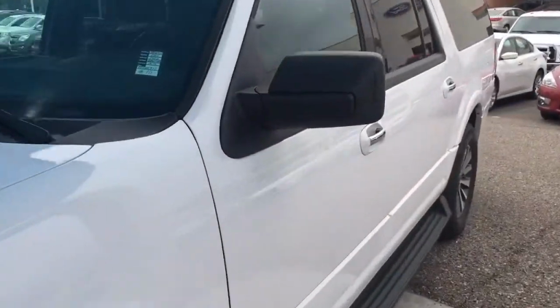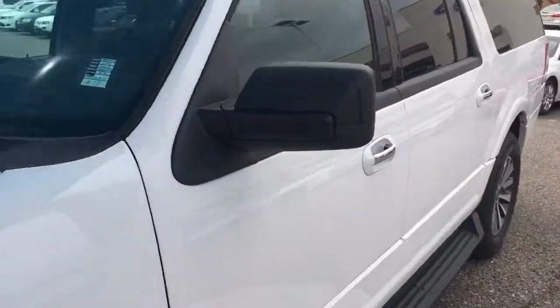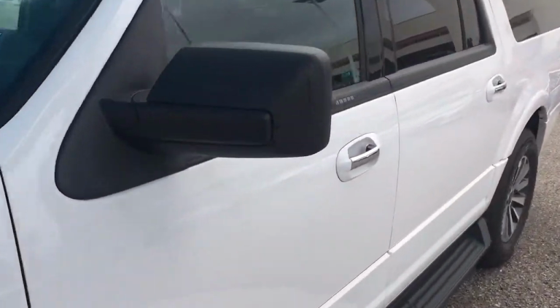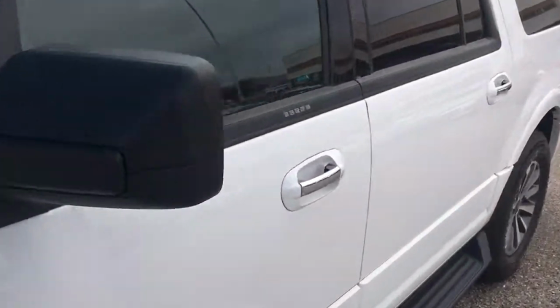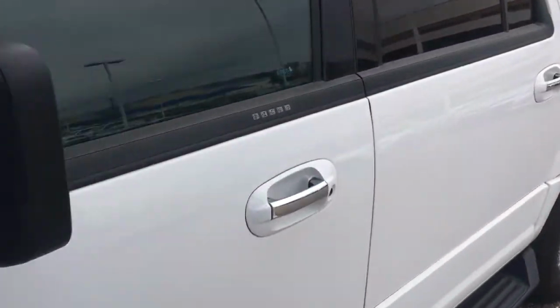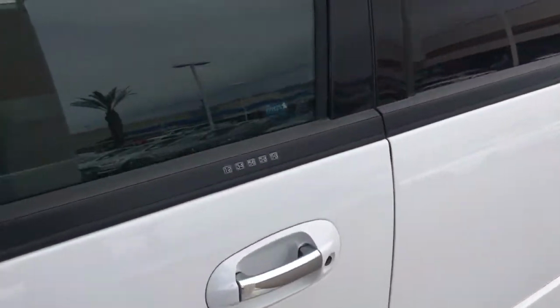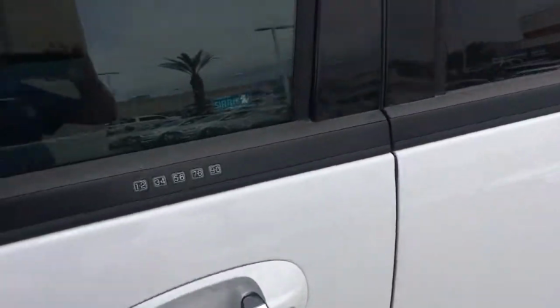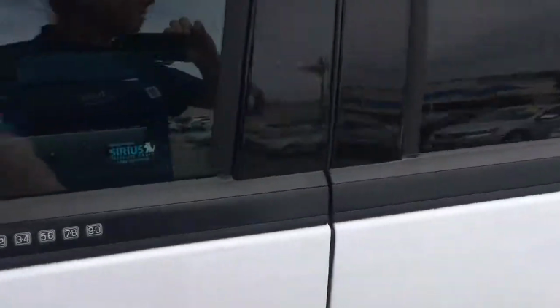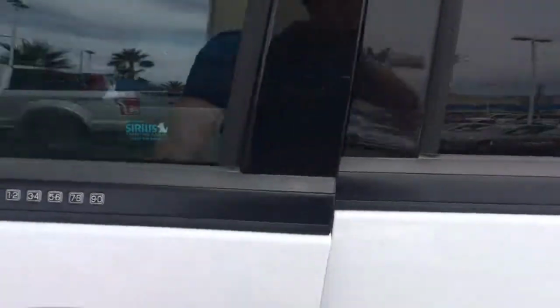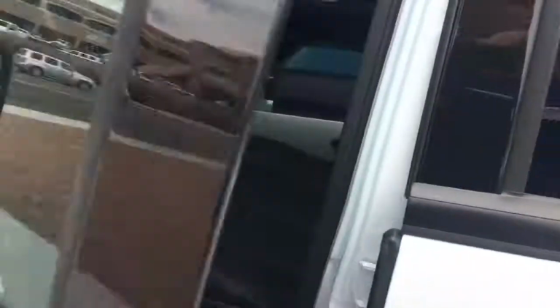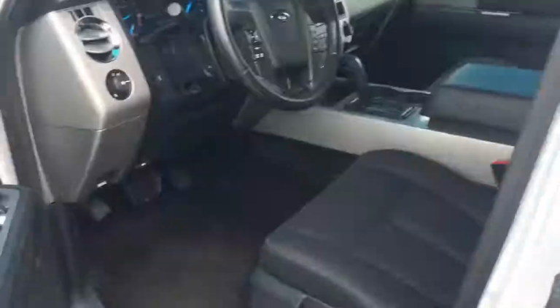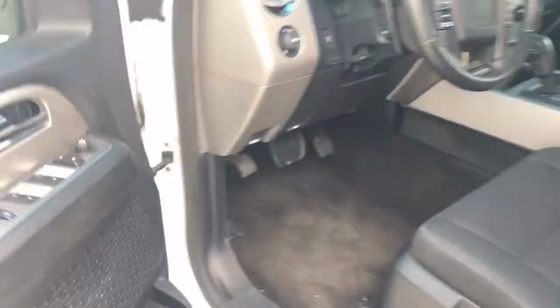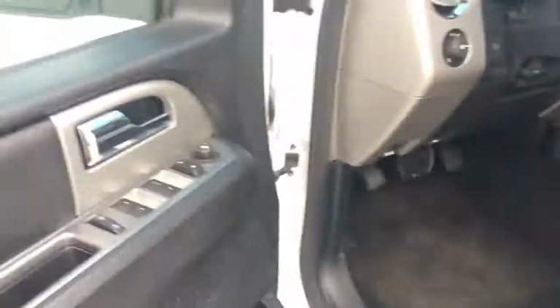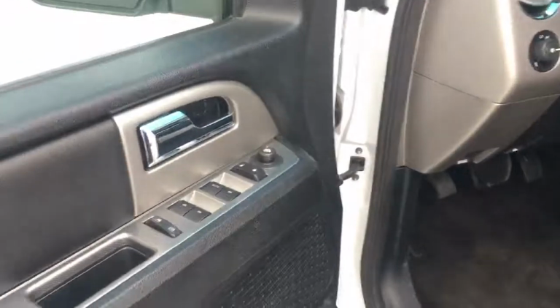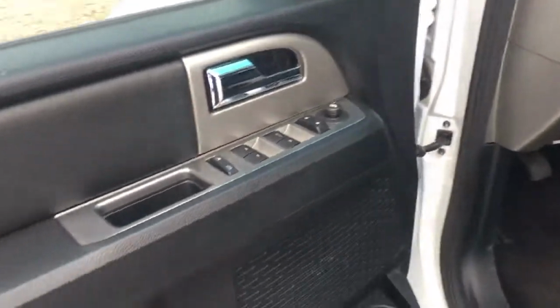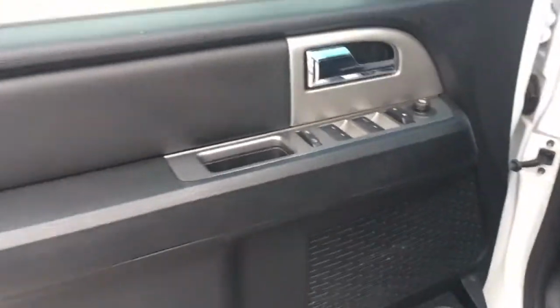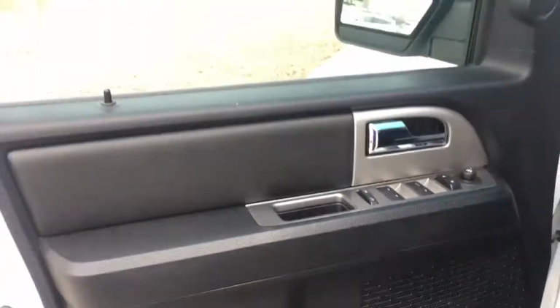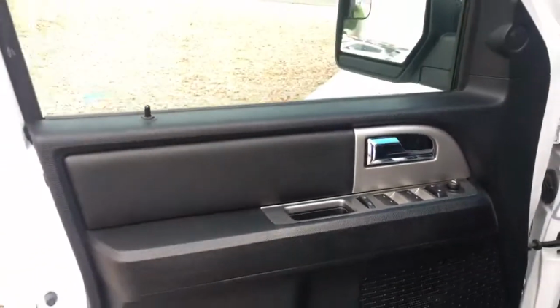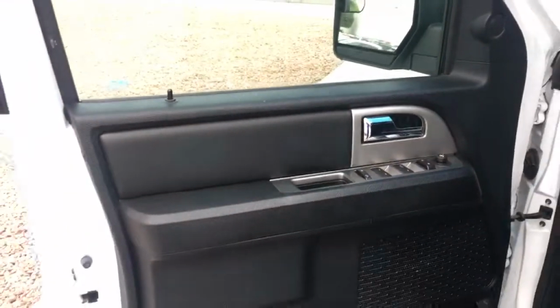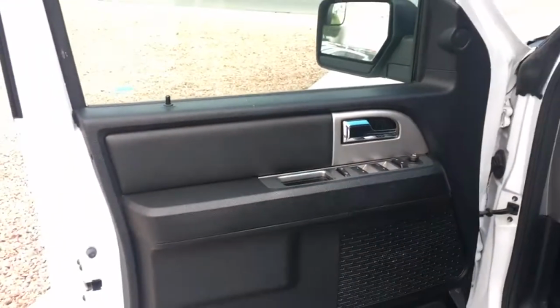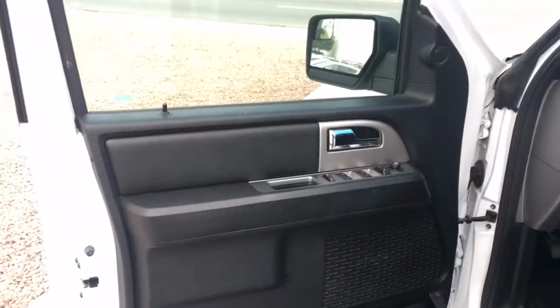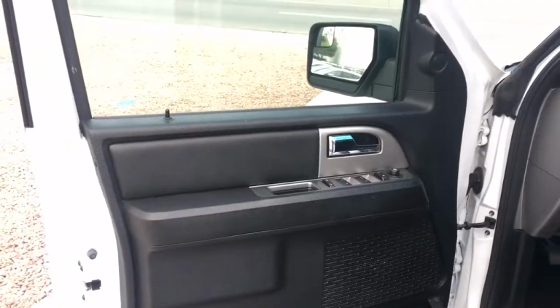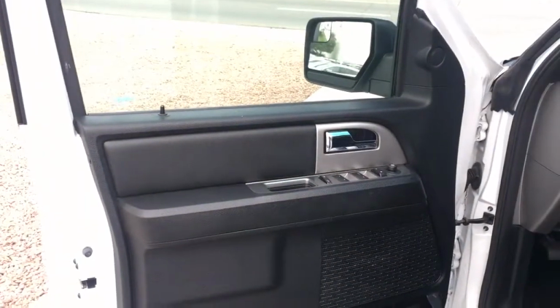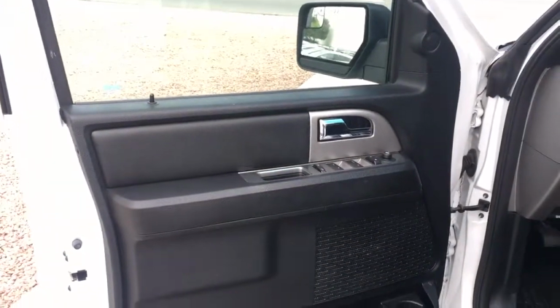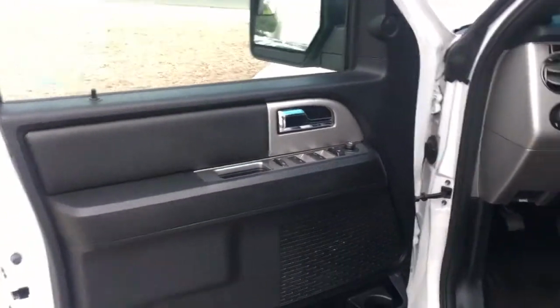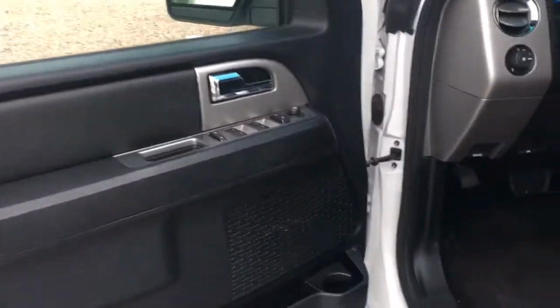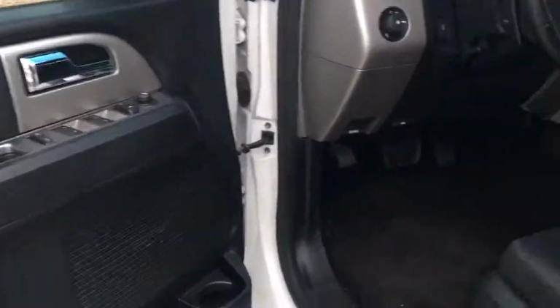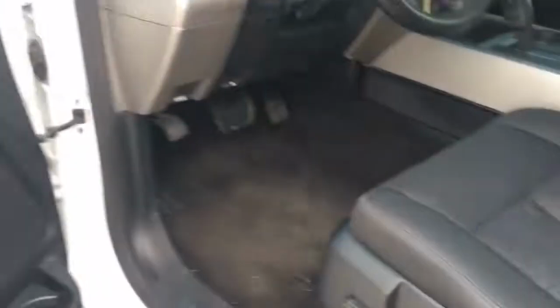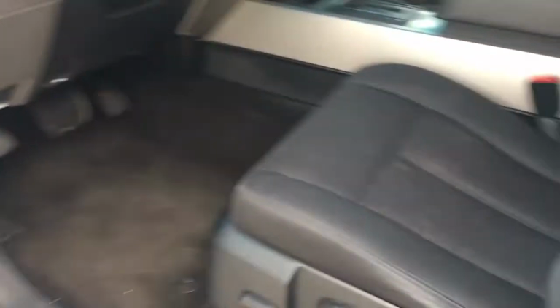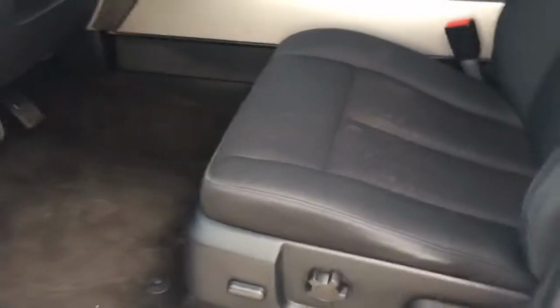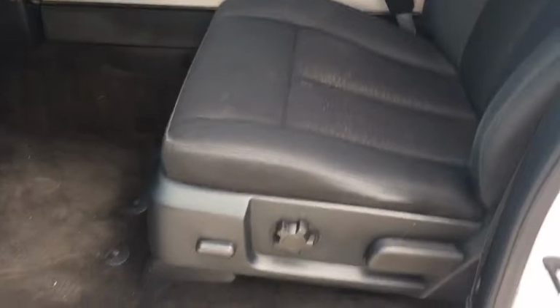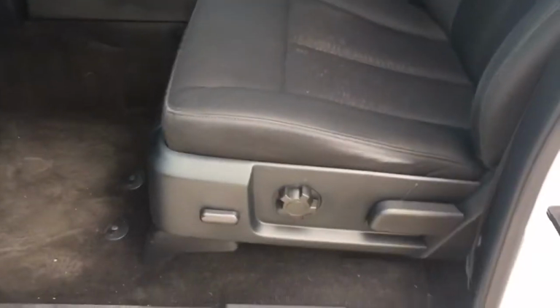Up in the driver's seat — power windows, power door locks, power seat.